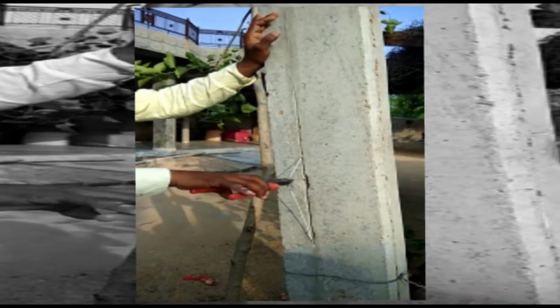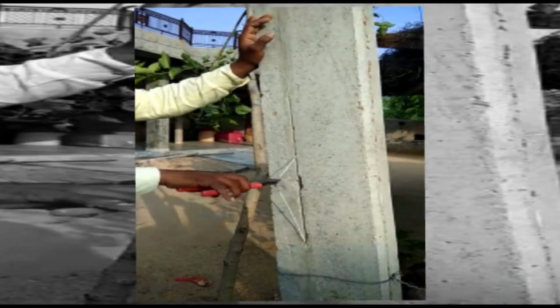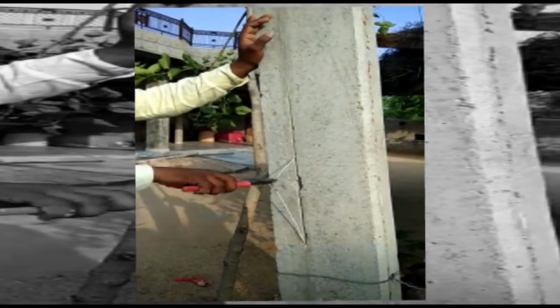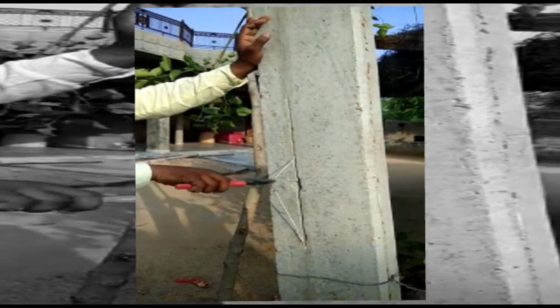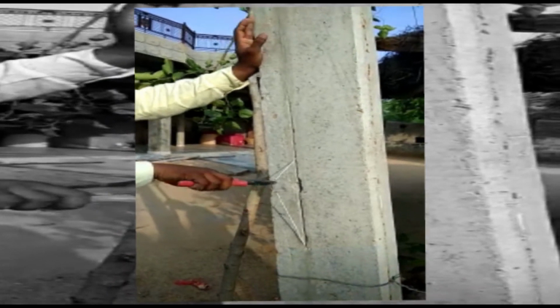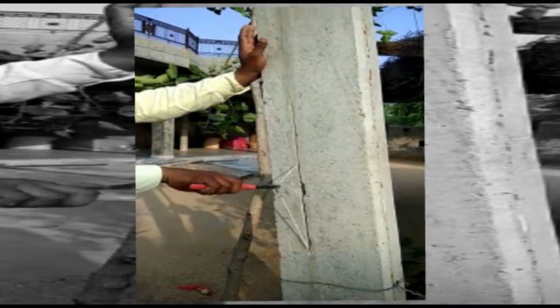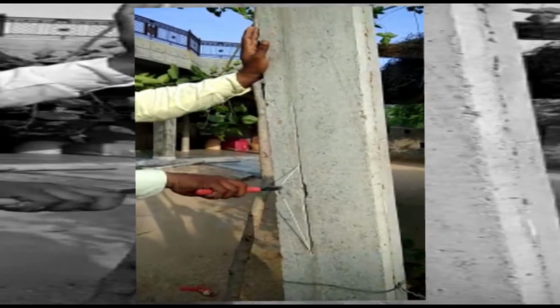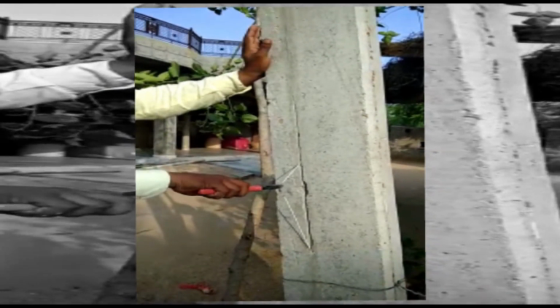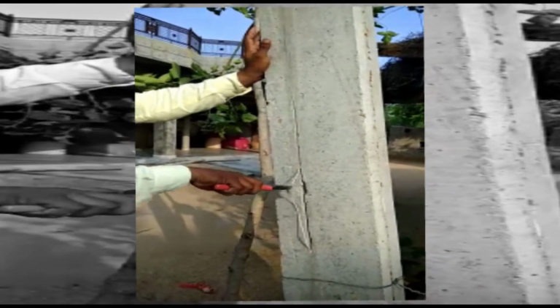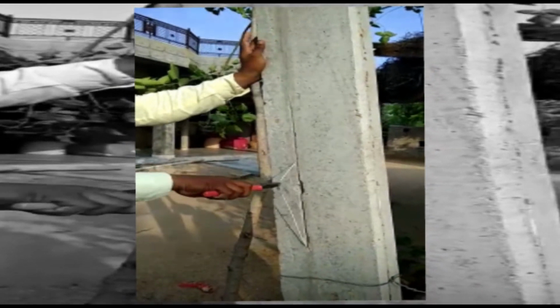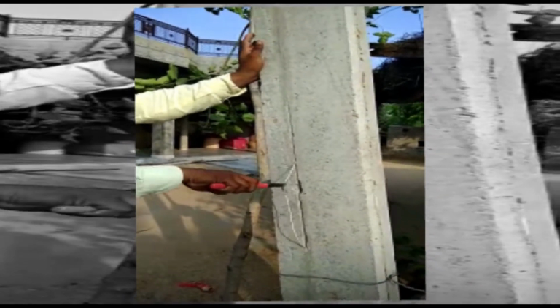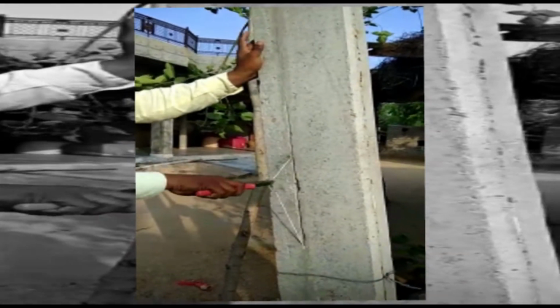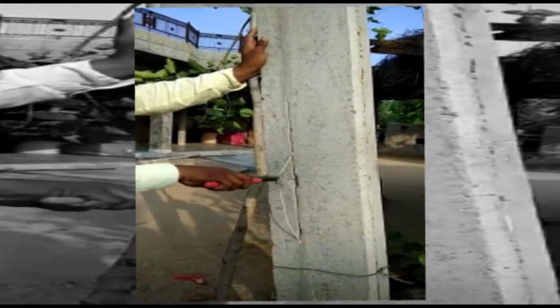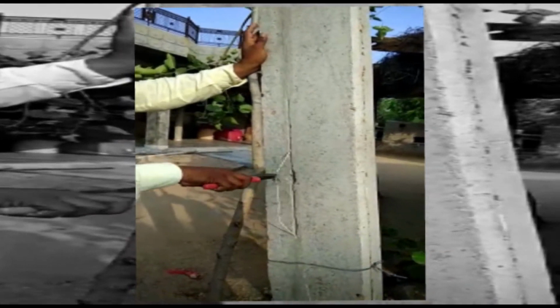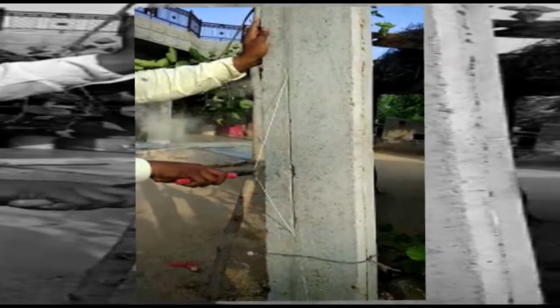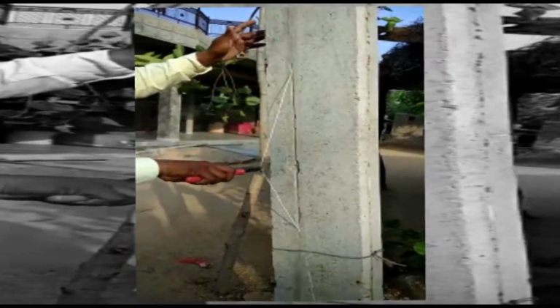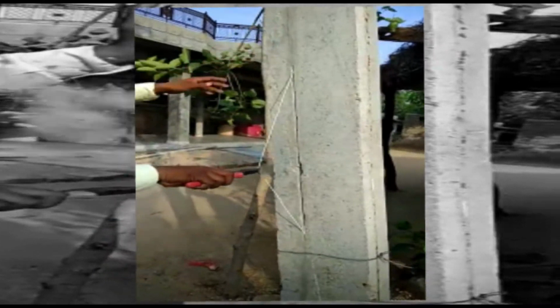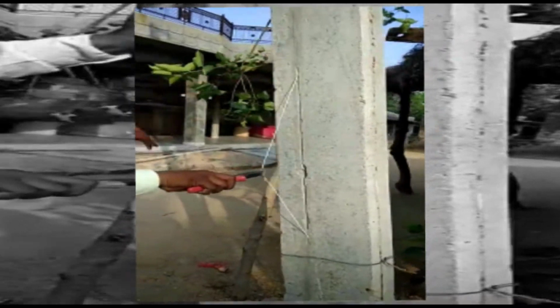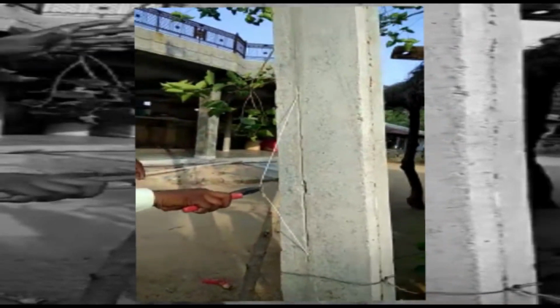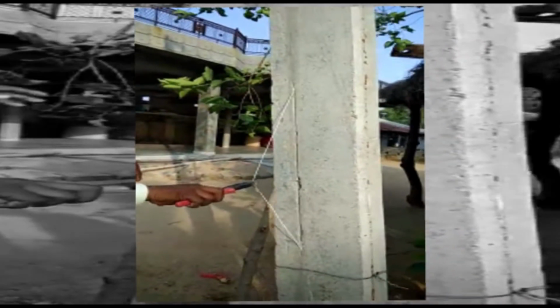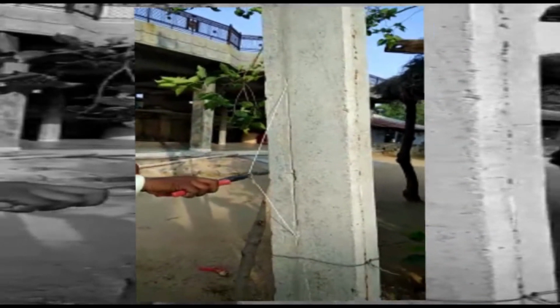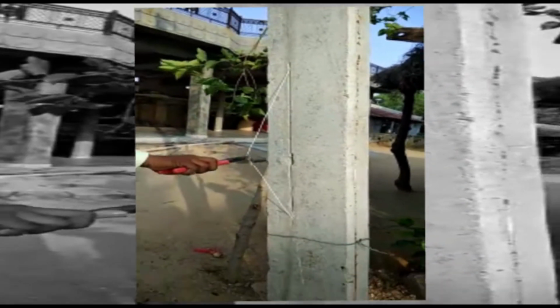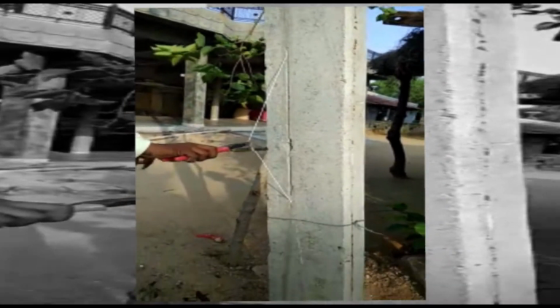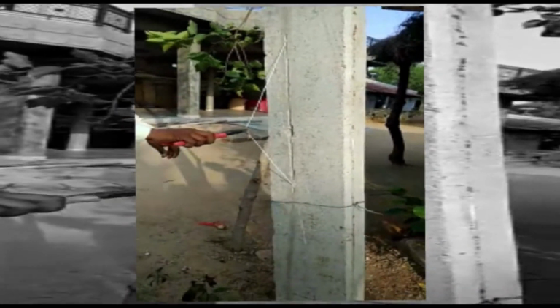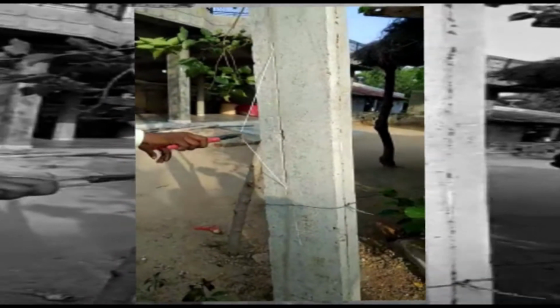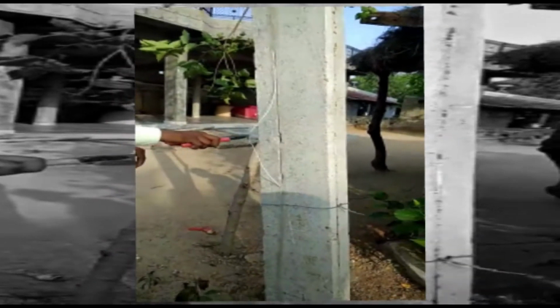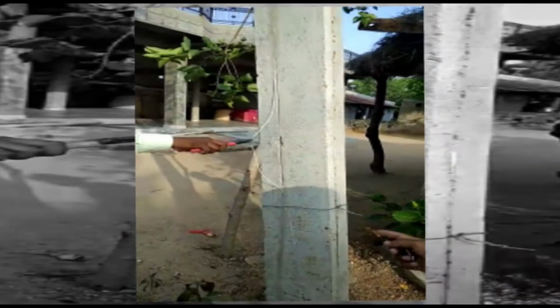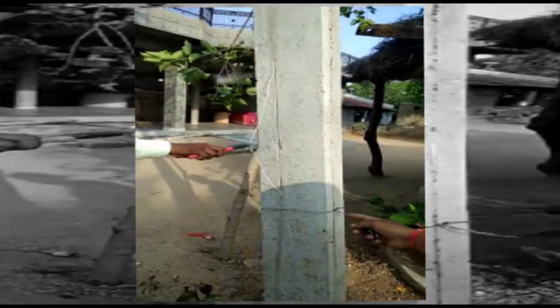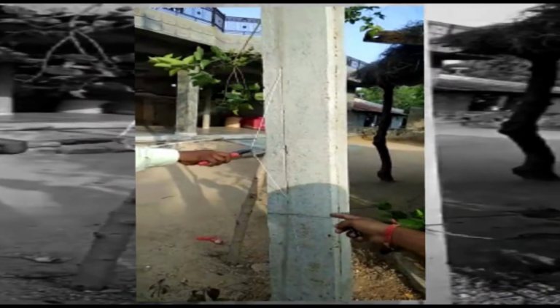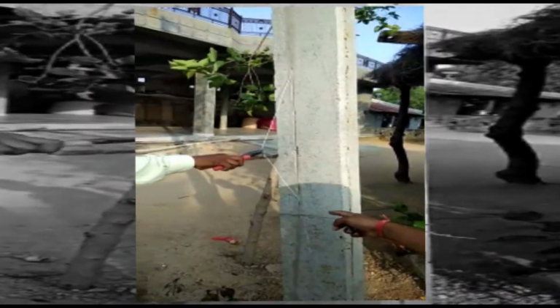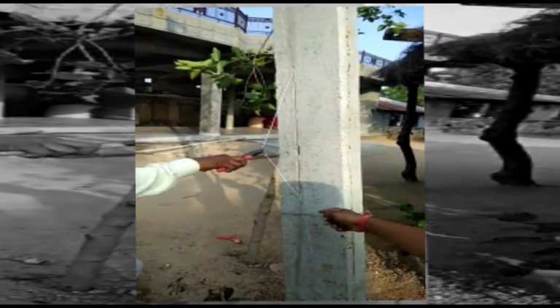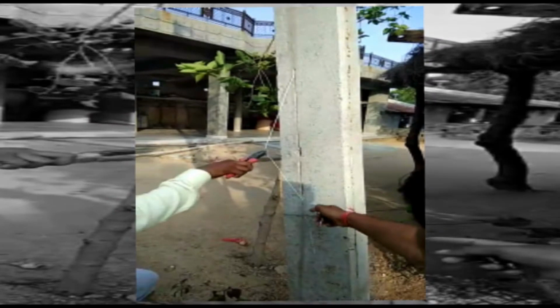Hi friends, here we have brought another video about electricity theft. The video has been received from DHB Vienna Power Utility Company in Haryana State of India.